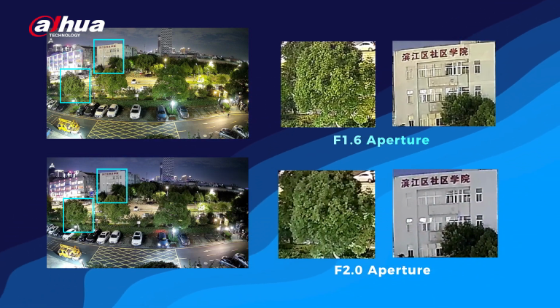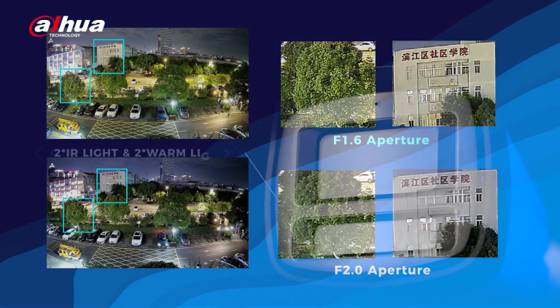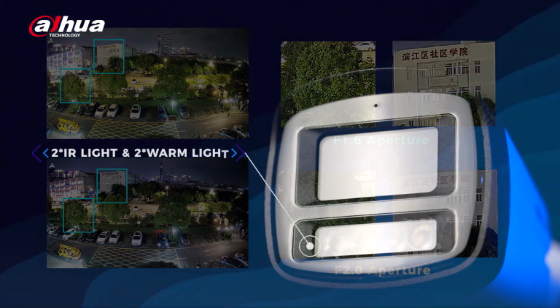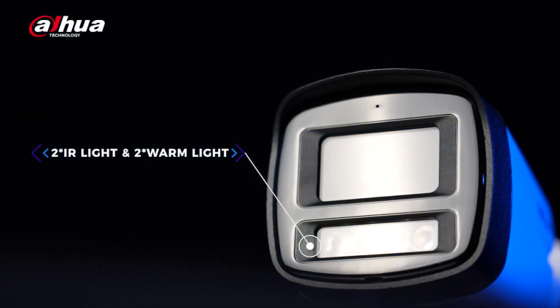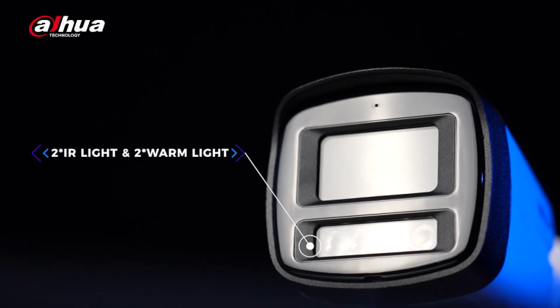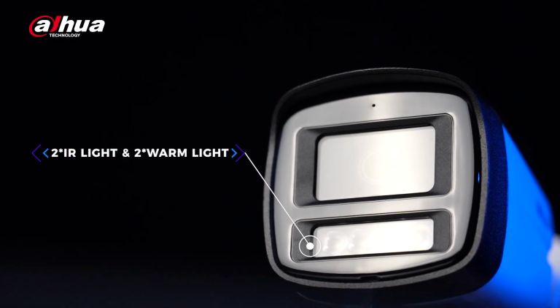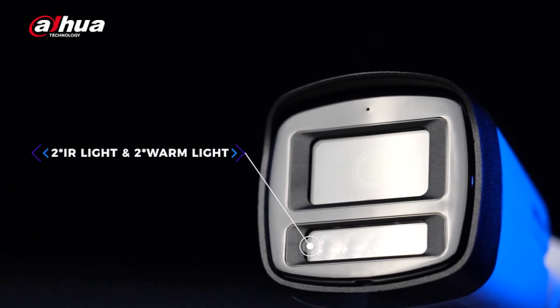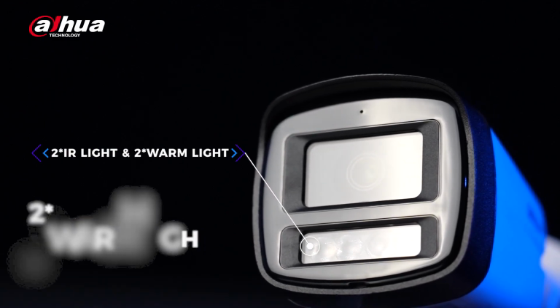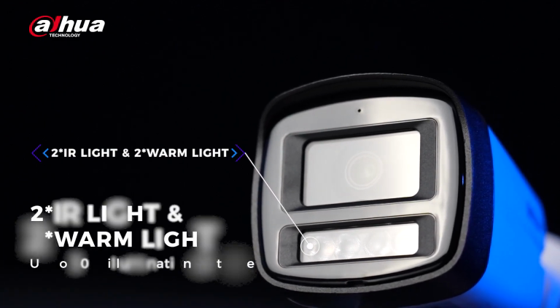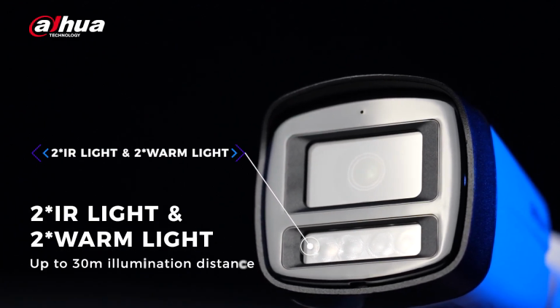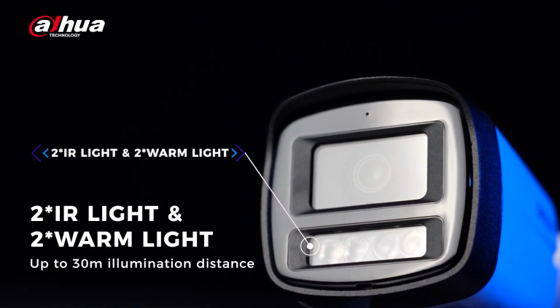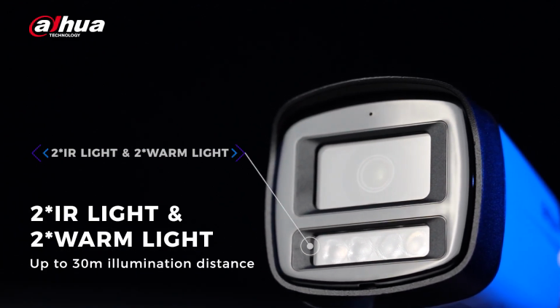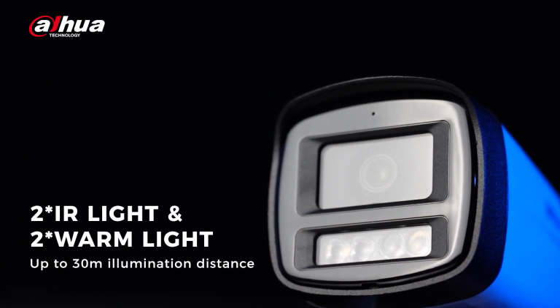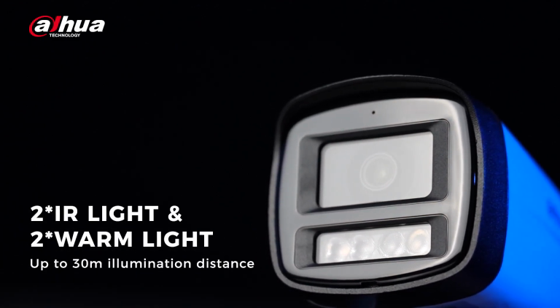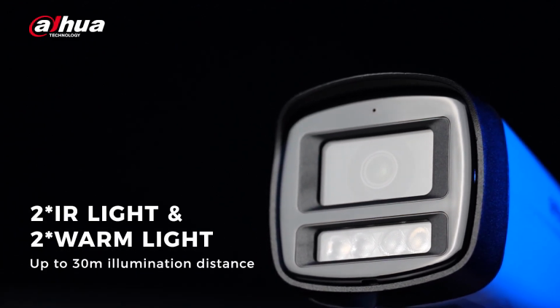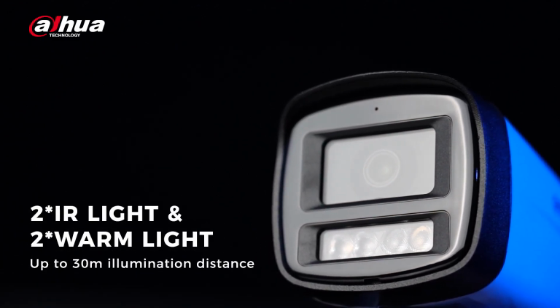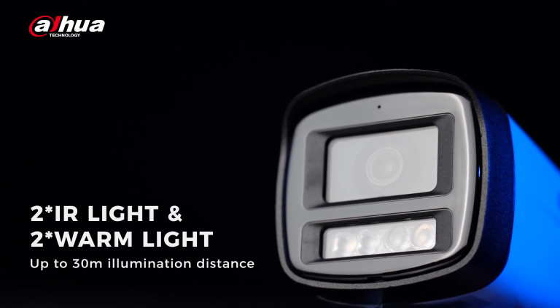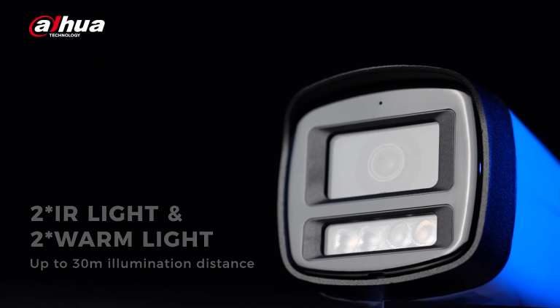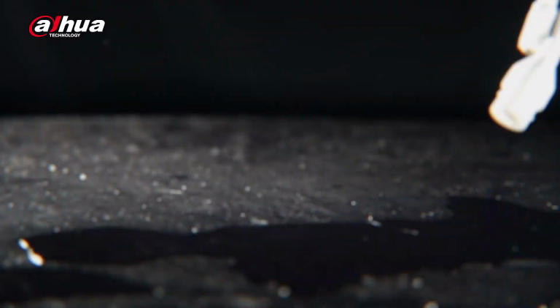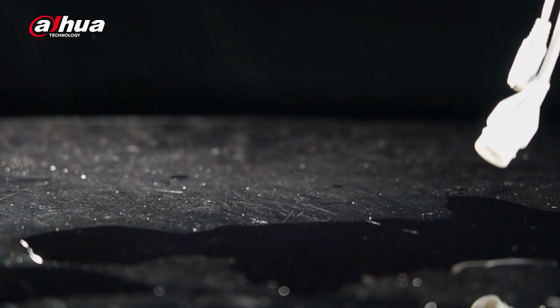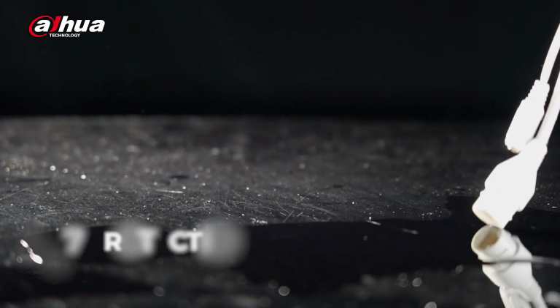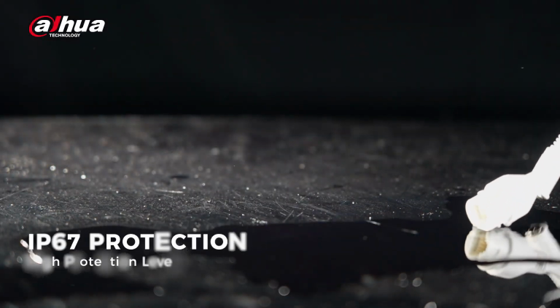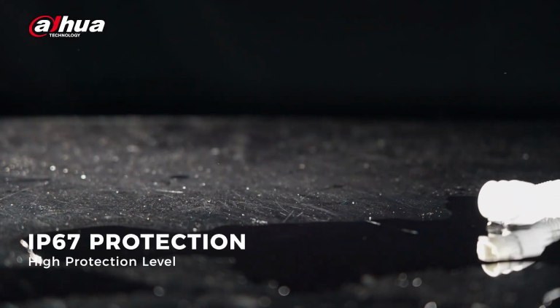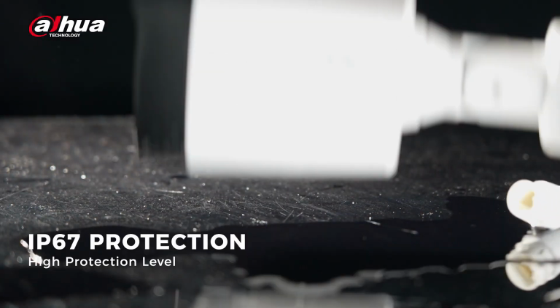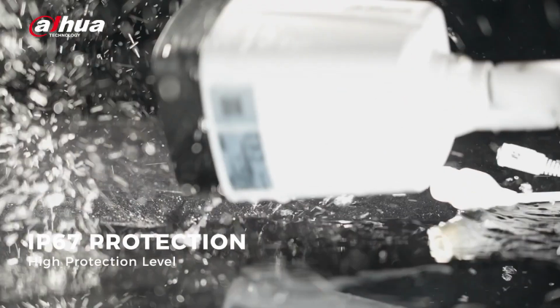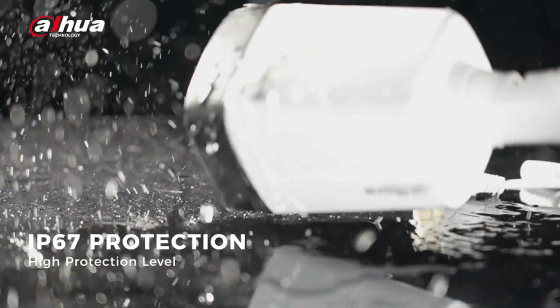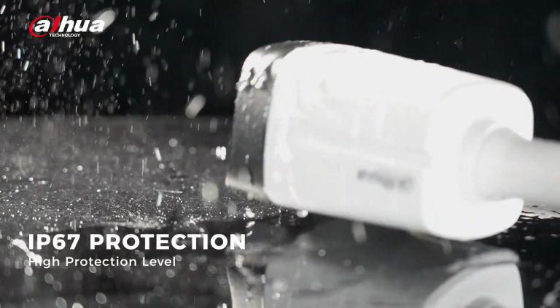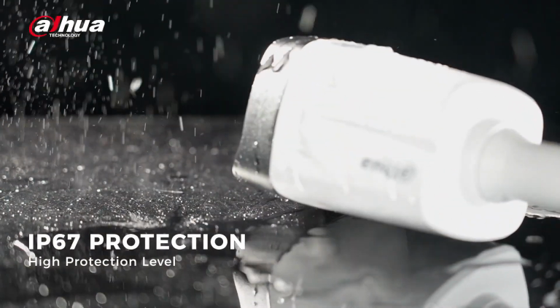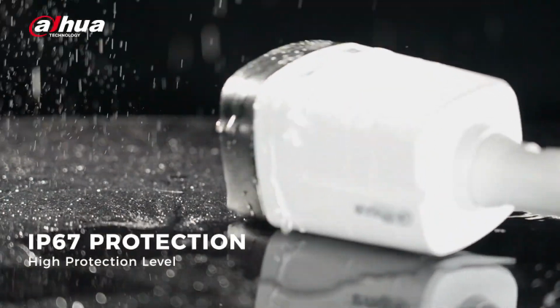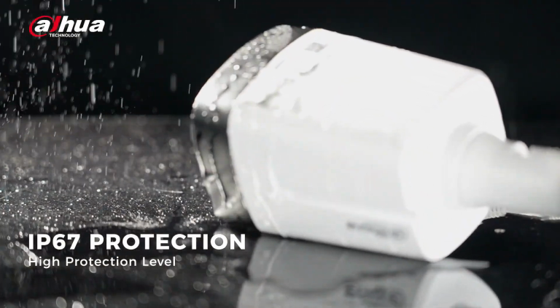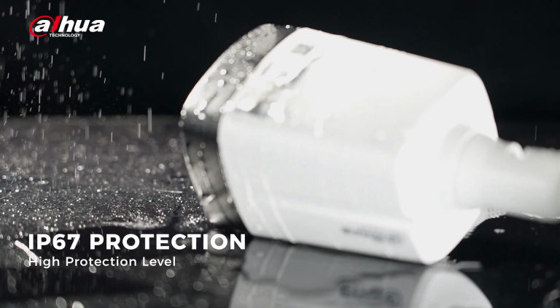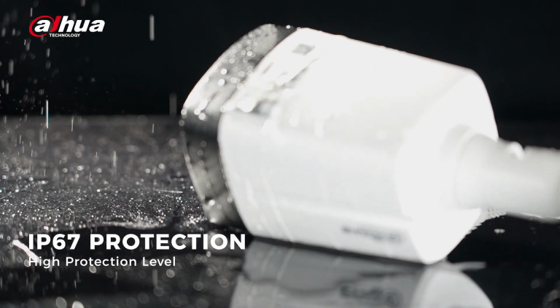Our cameras are also equipped with two IR lights and two warm lights, providing an illumination distance of up to 30 meters. To ensure better and safer outdoor use, we've equipped our cameras with an IP67 protection rating.